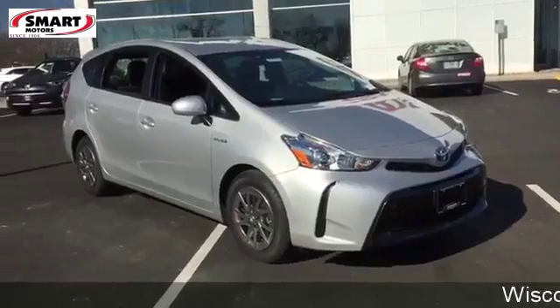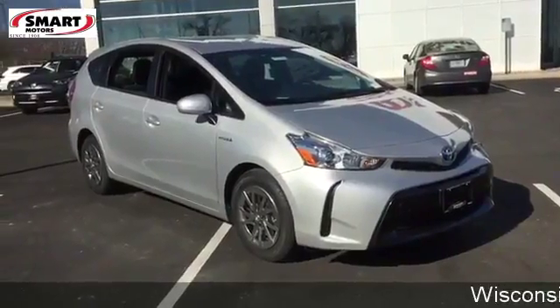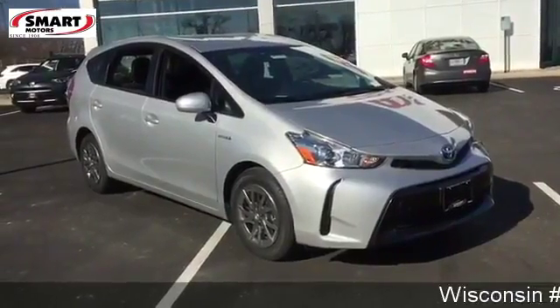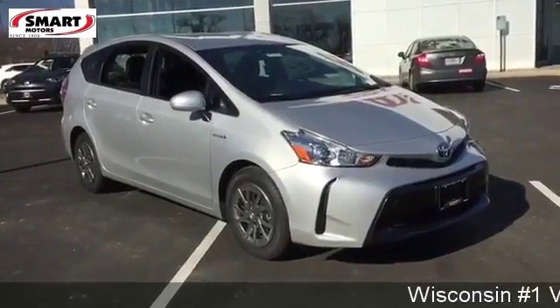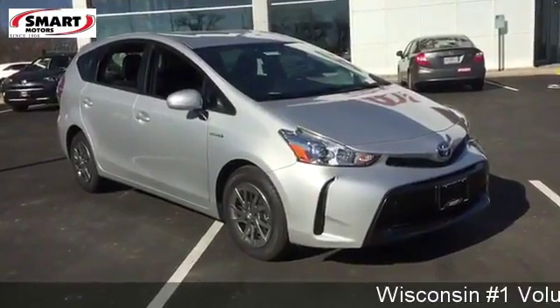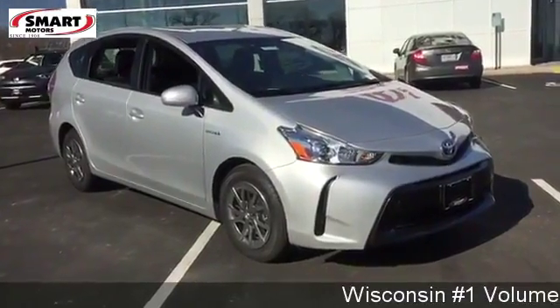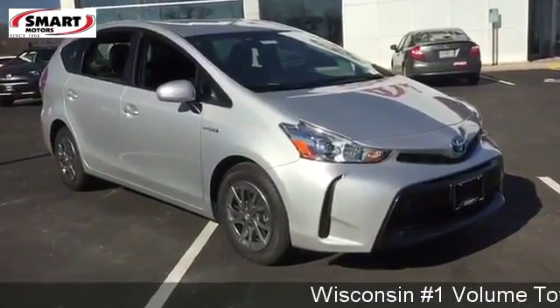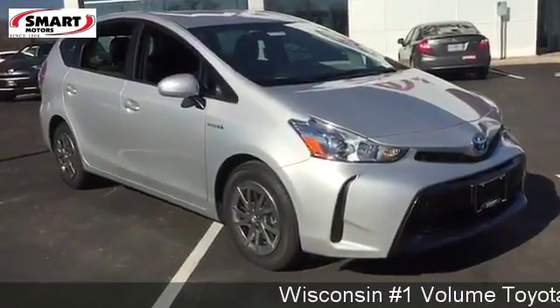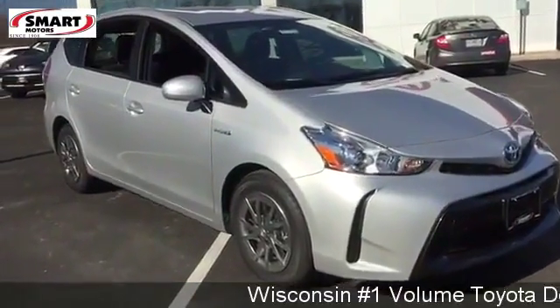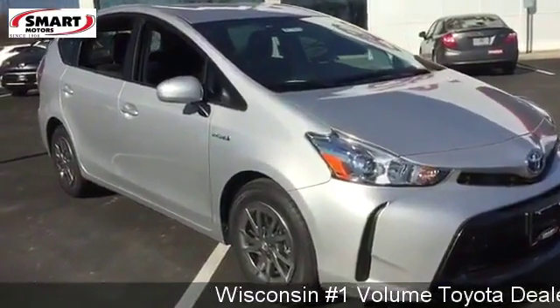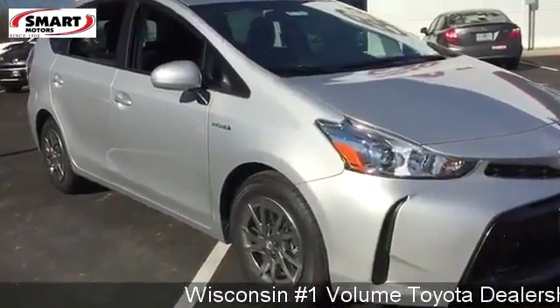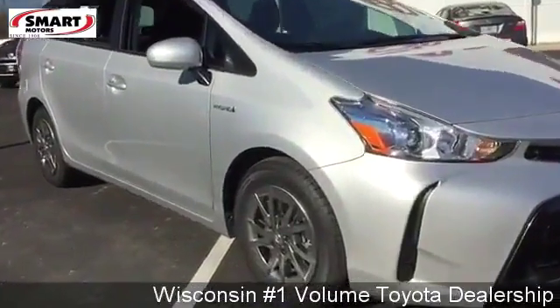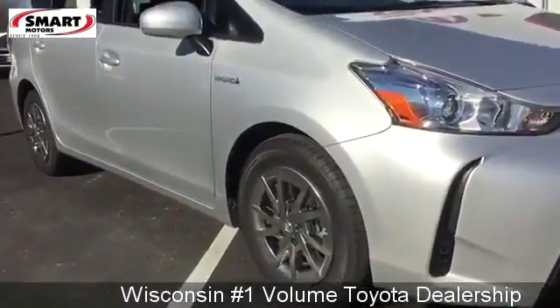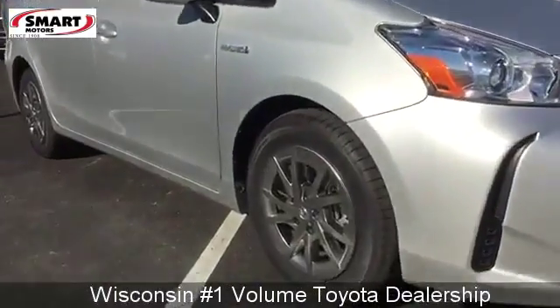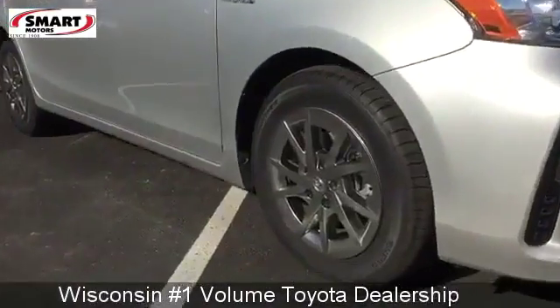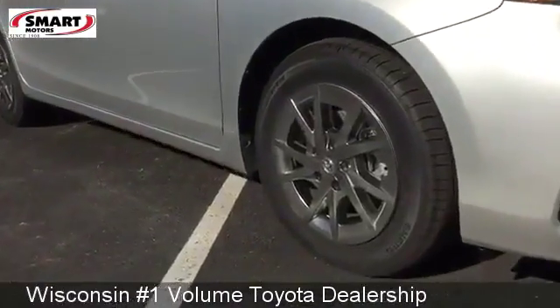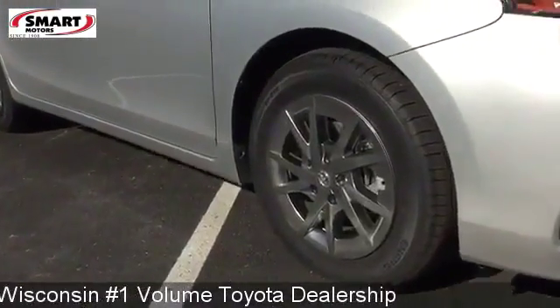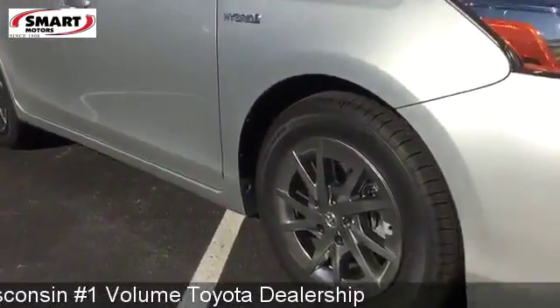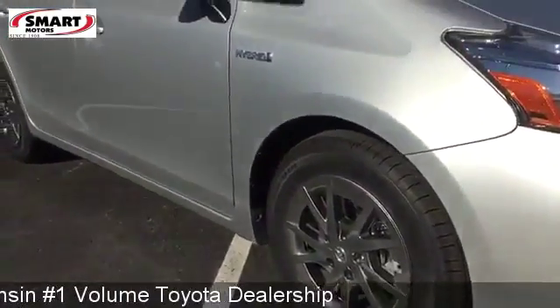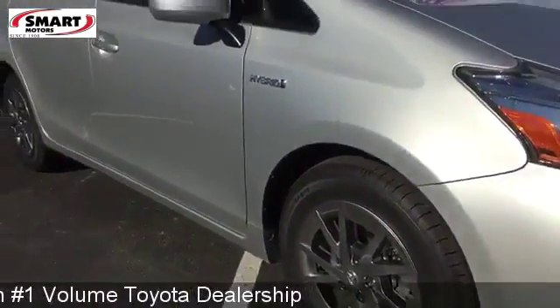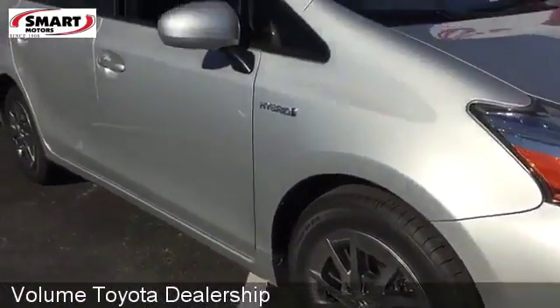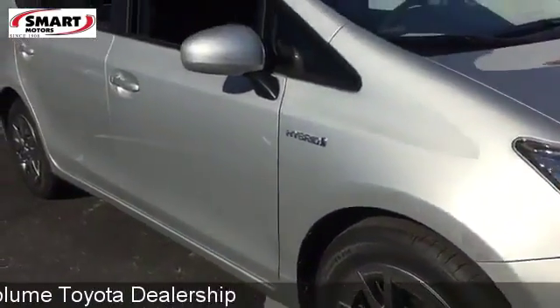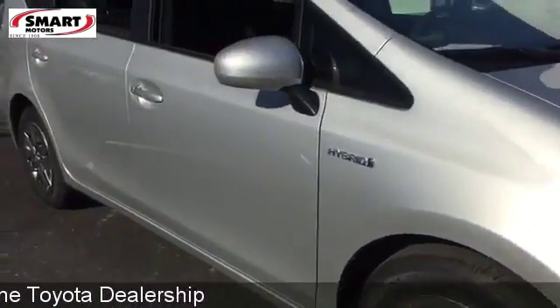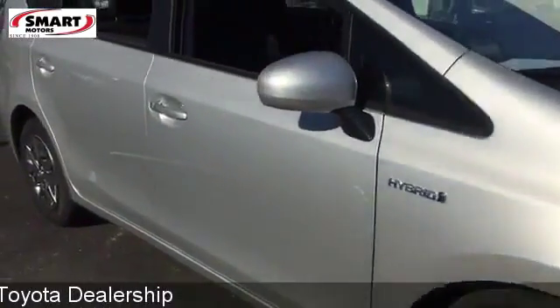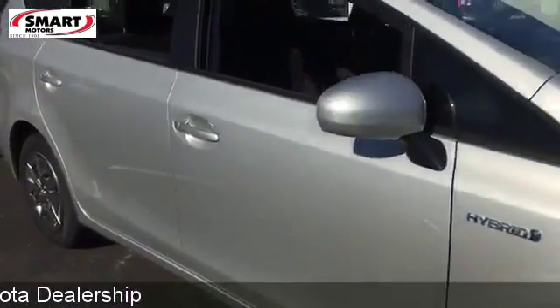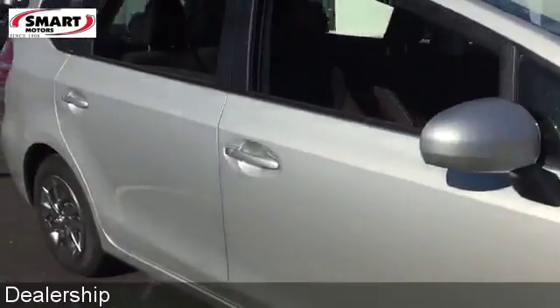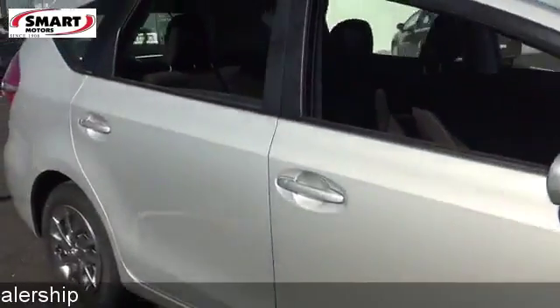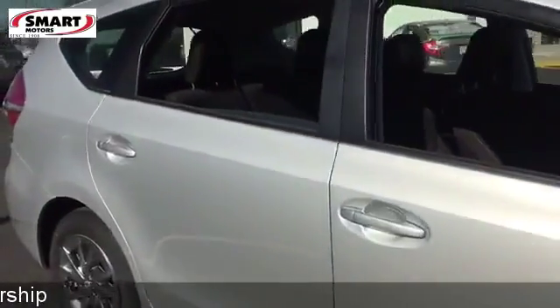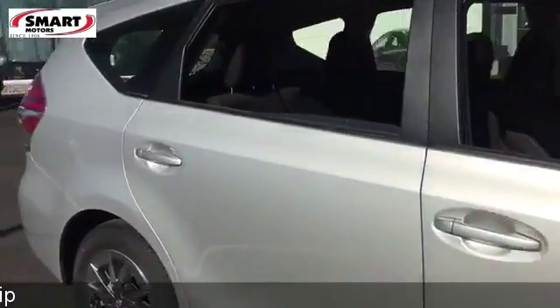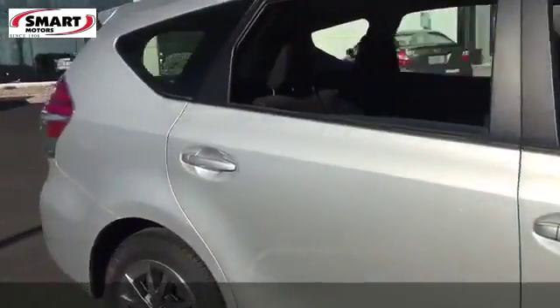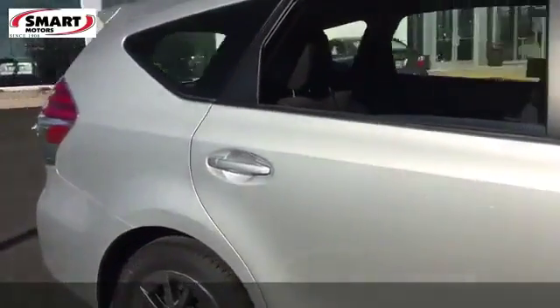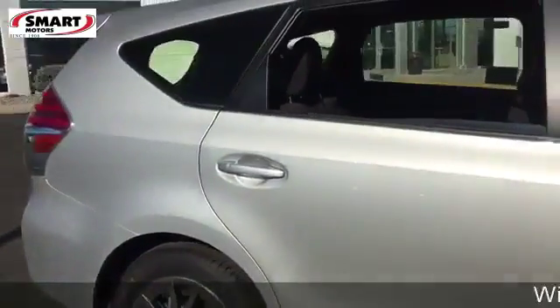Here's a 2016 Toyota Prius V. The proven heritage of this Prius V is exemplified by its gas-saving hybrid engine, its sleek aerodynamic design, and its smart and savvy interior.